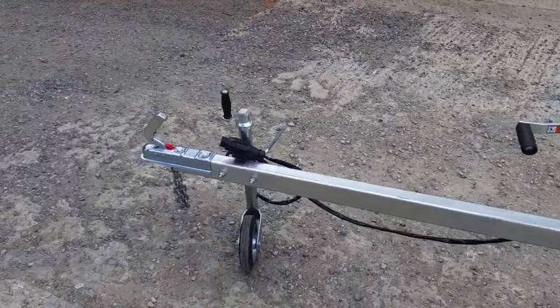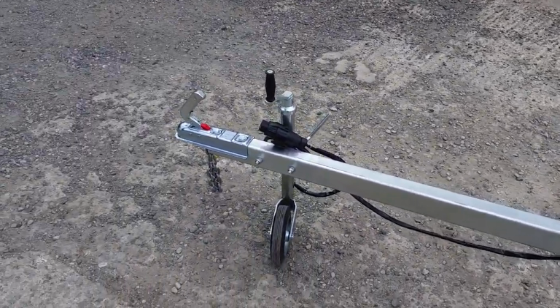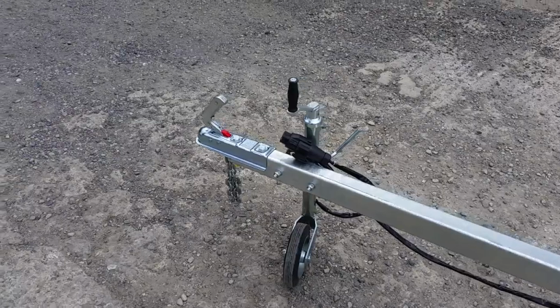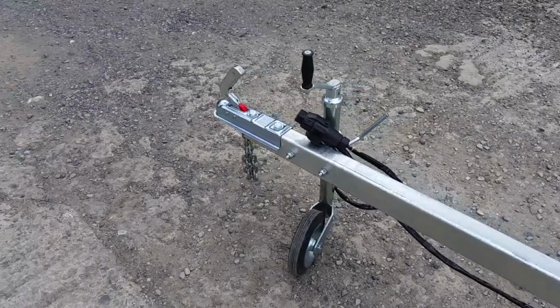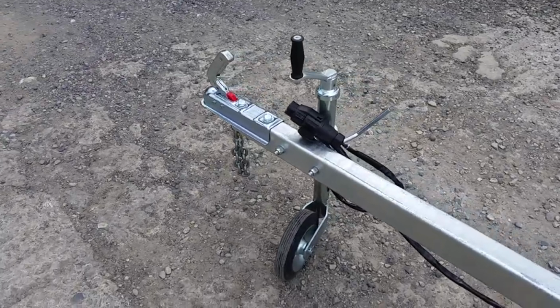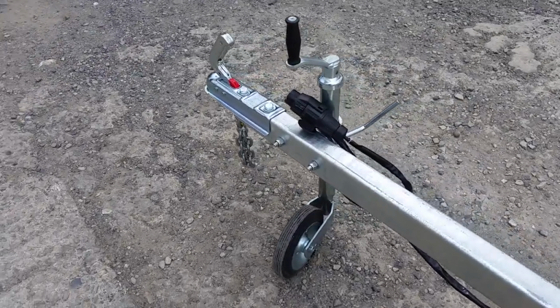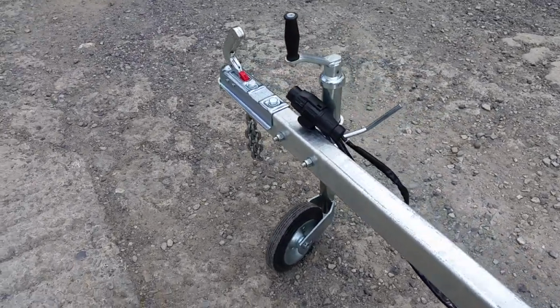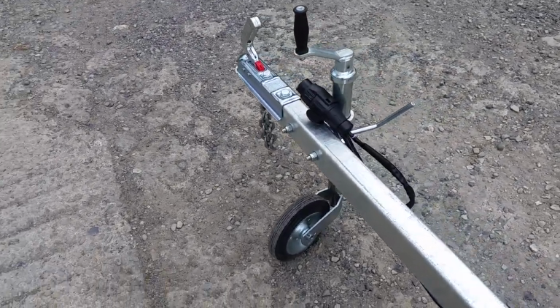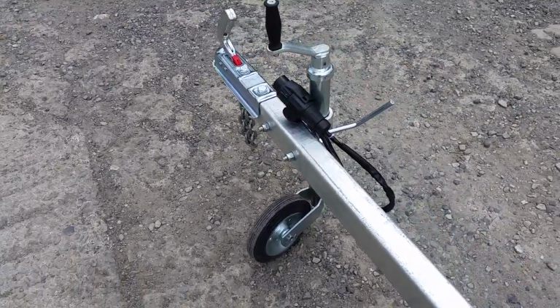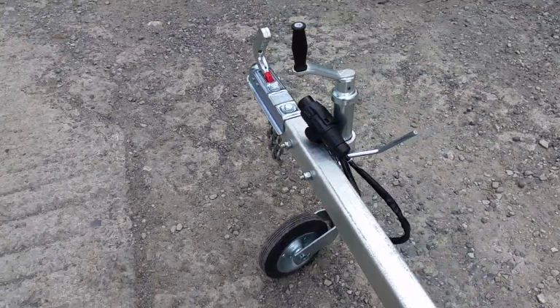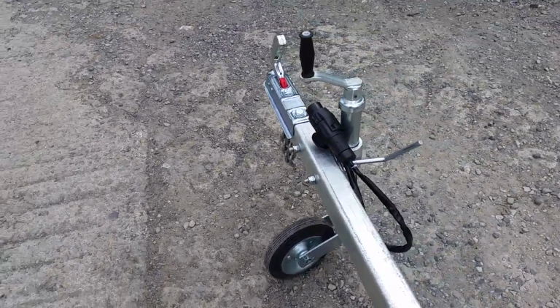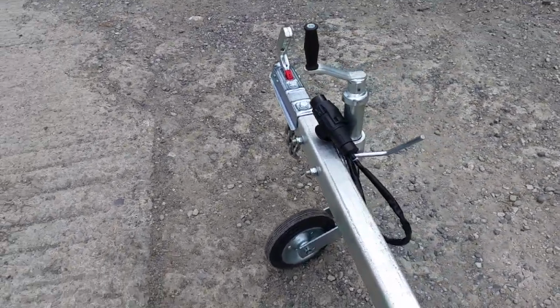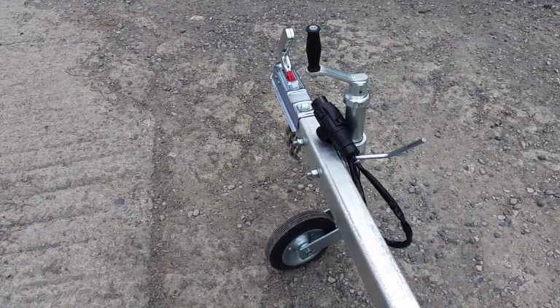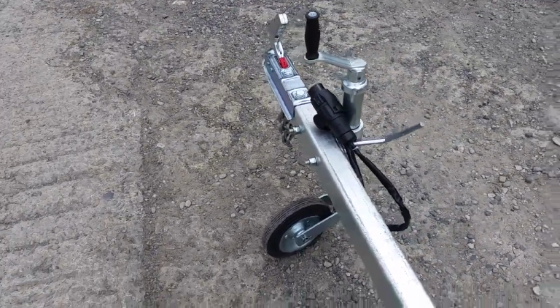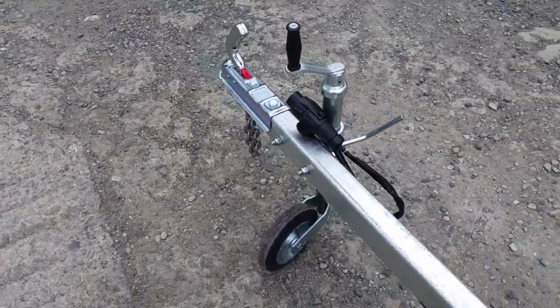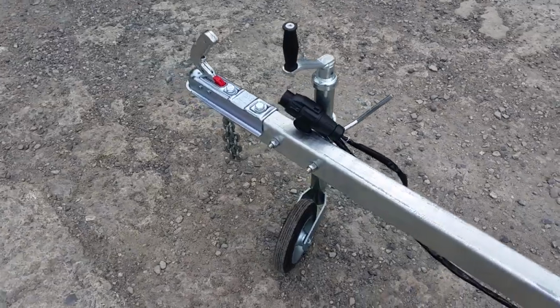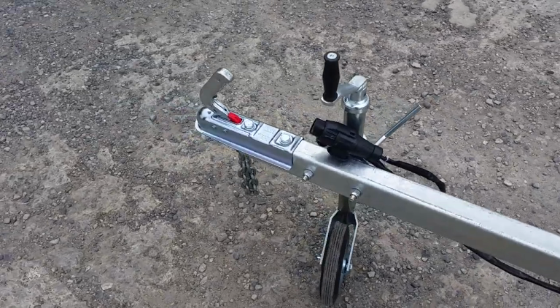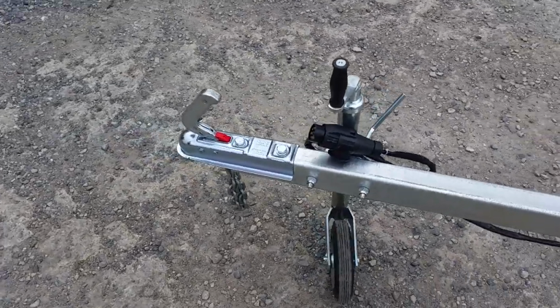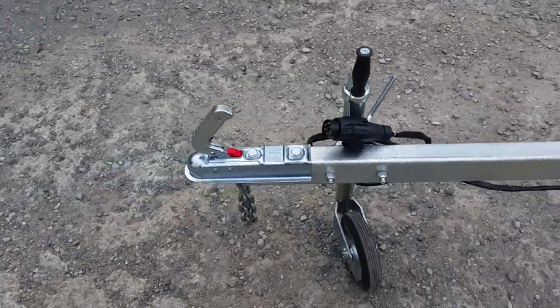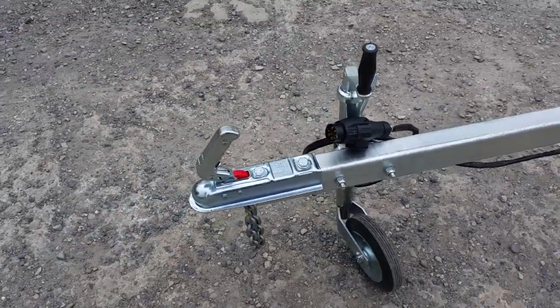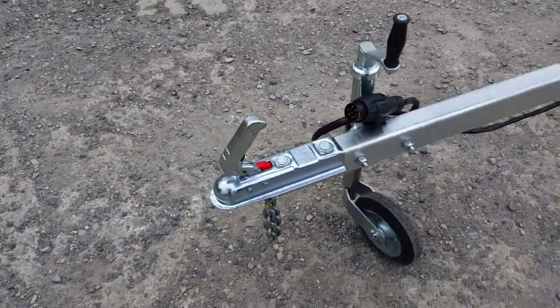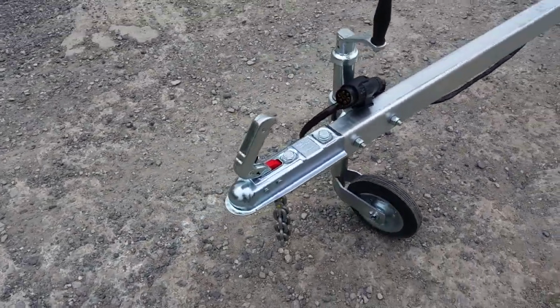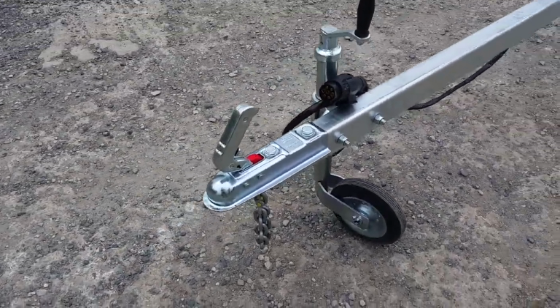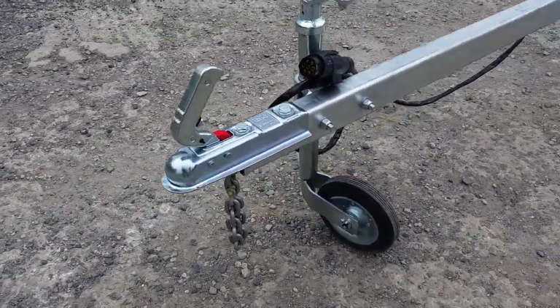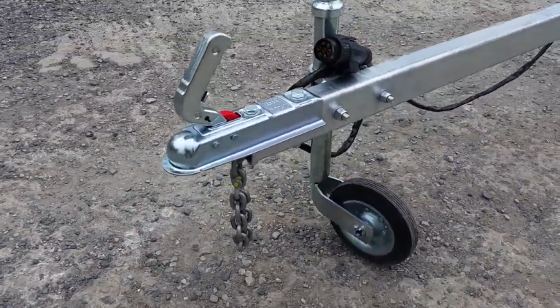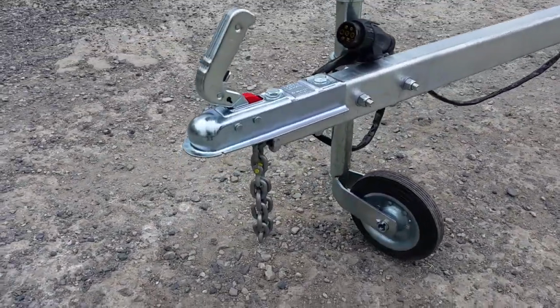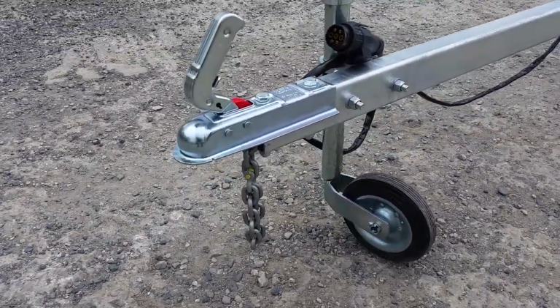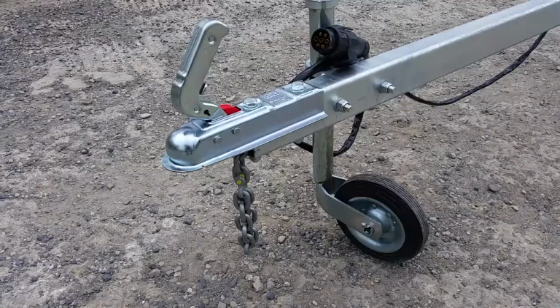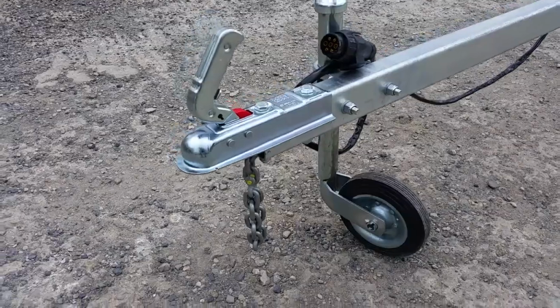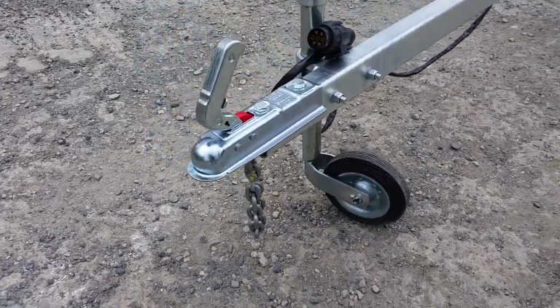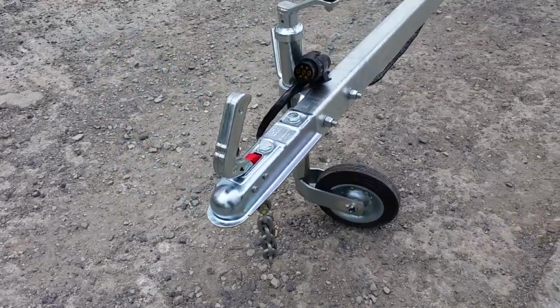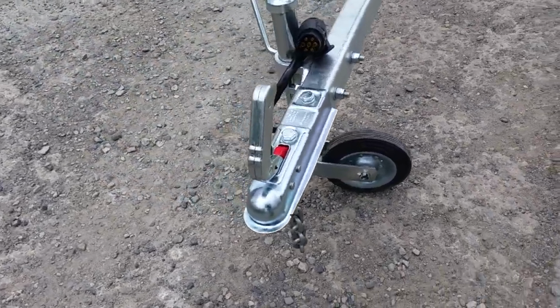It's got a decent jockey wheel, quite strong, with a nice grab handle on it, and an unbraked hitch. It has of course the obligatory safety chain — you can see it dangling underneath.